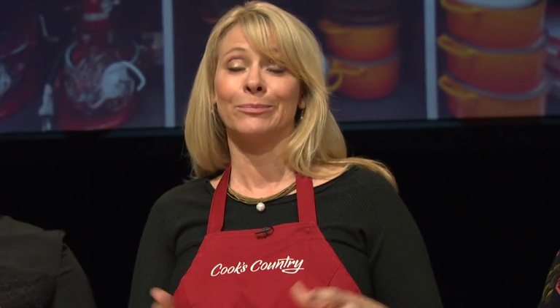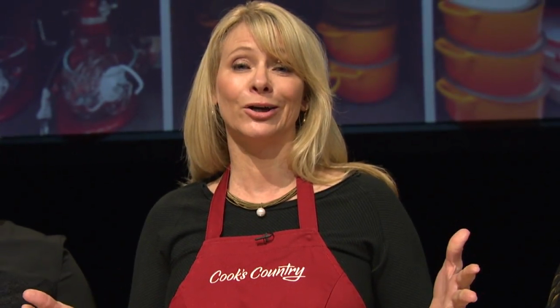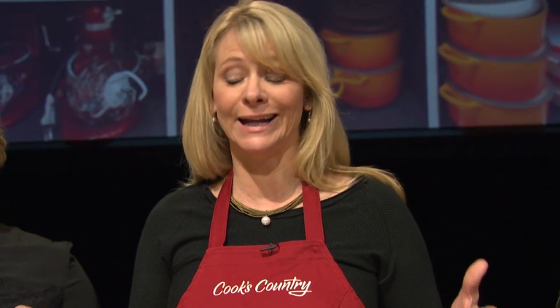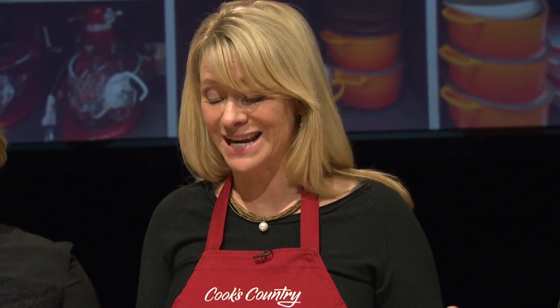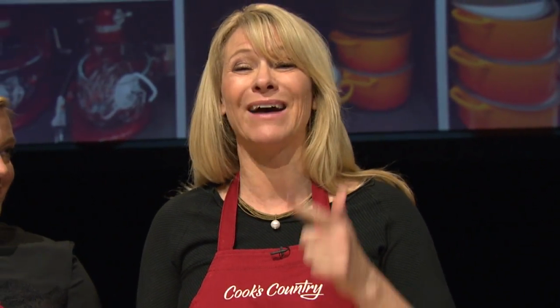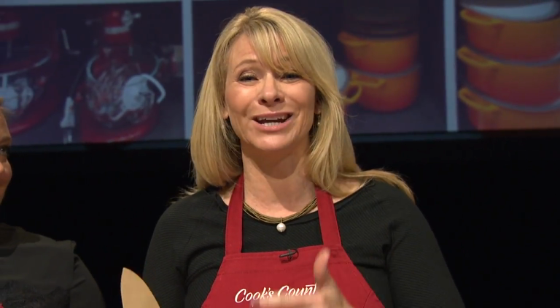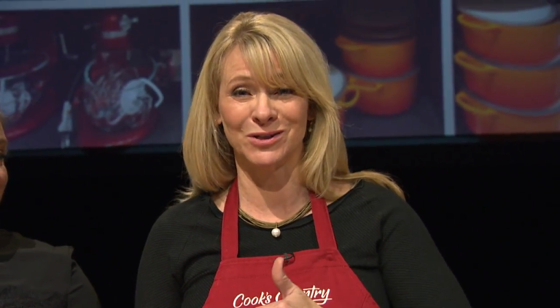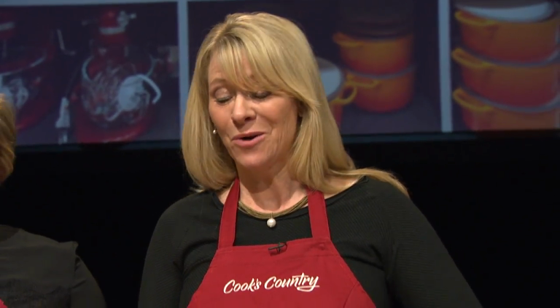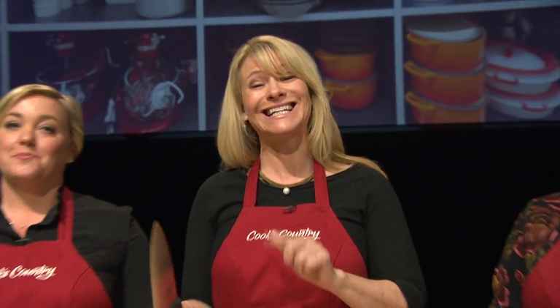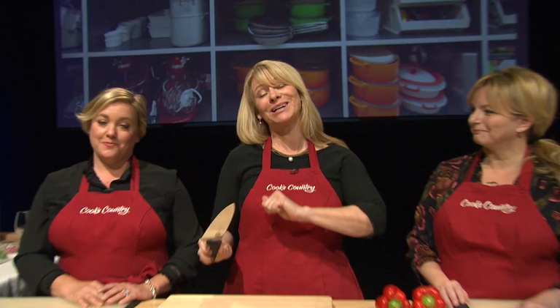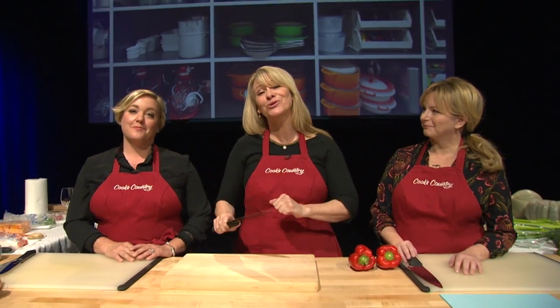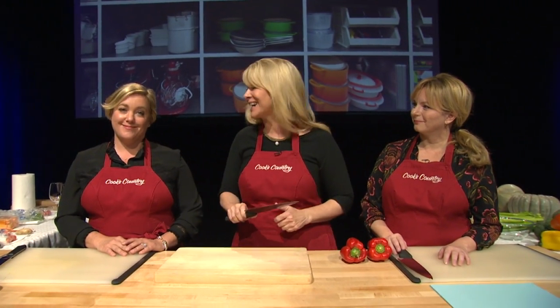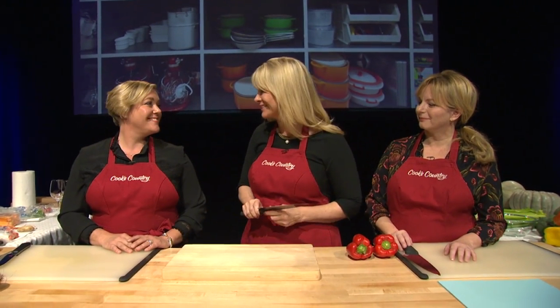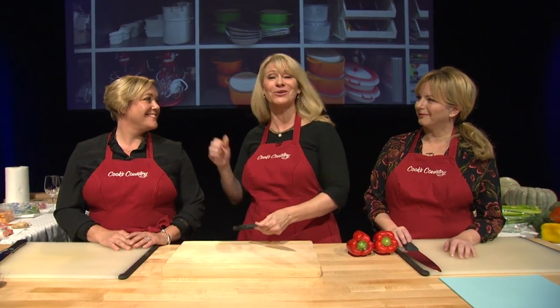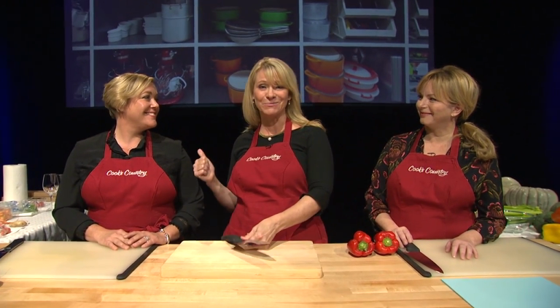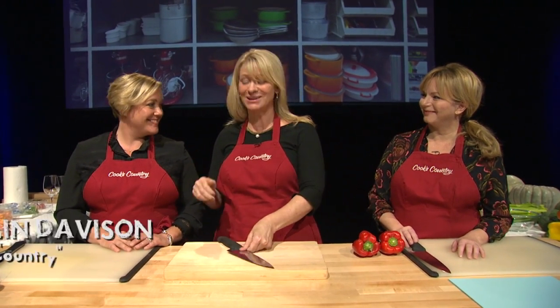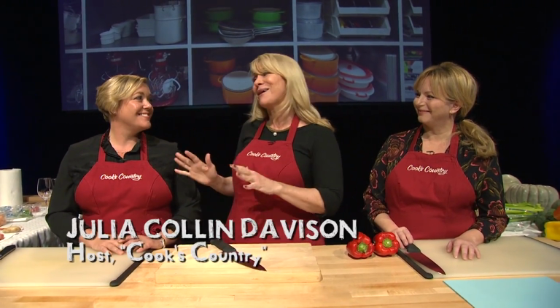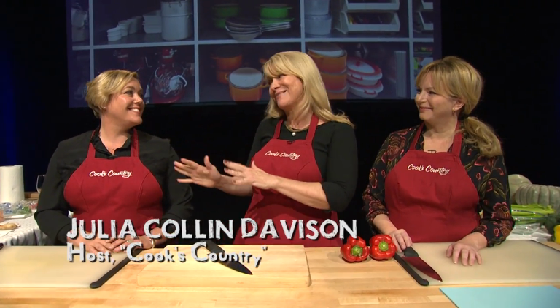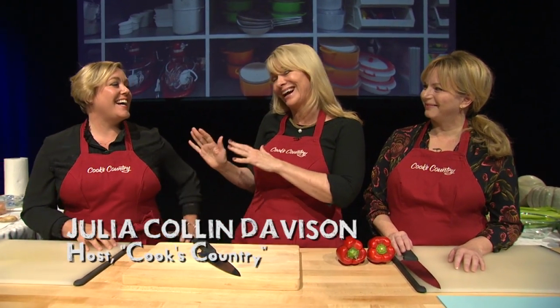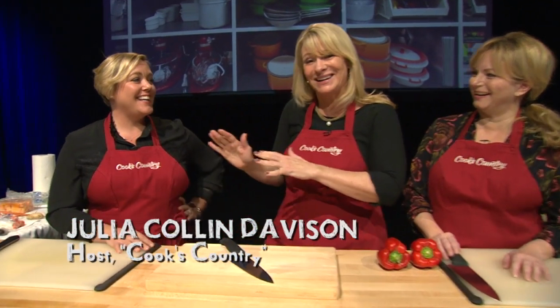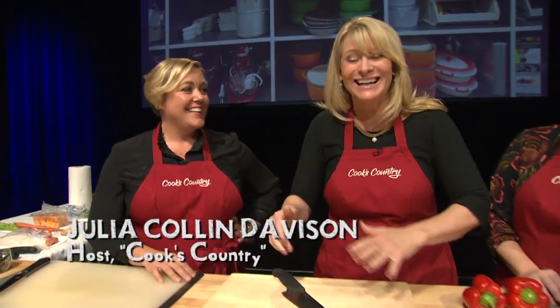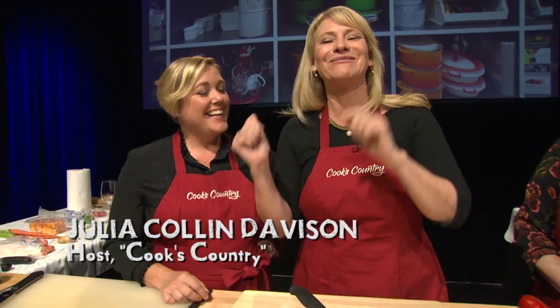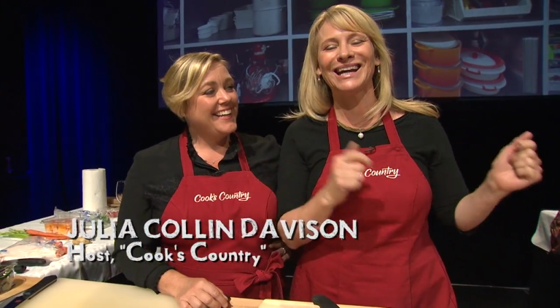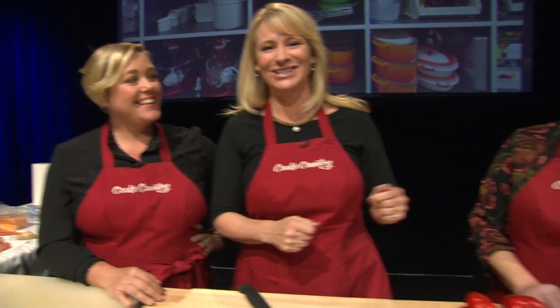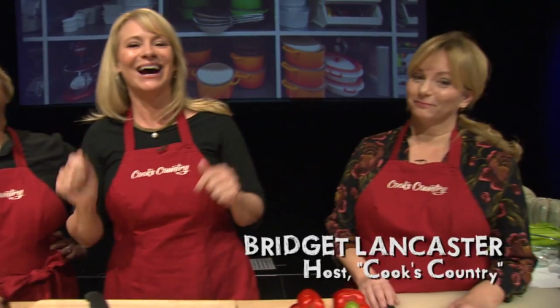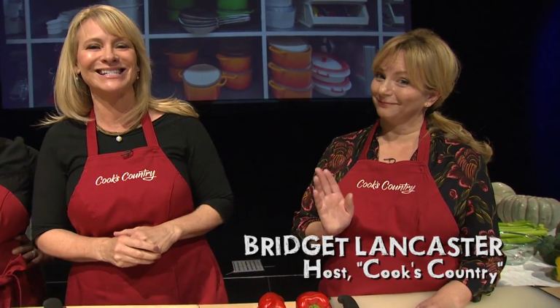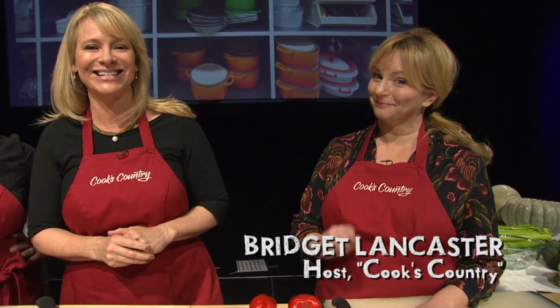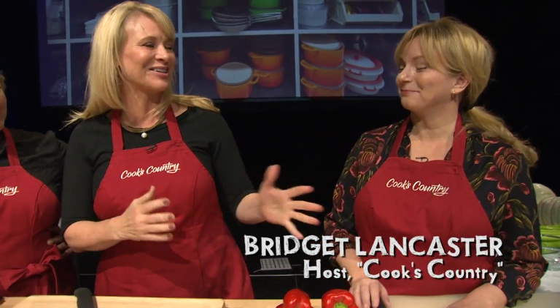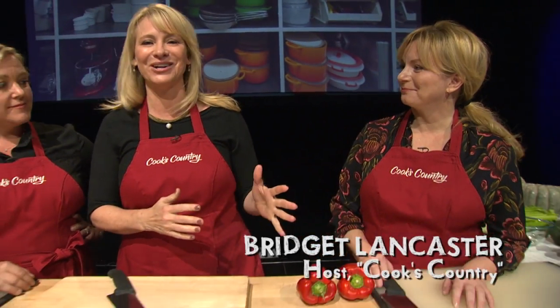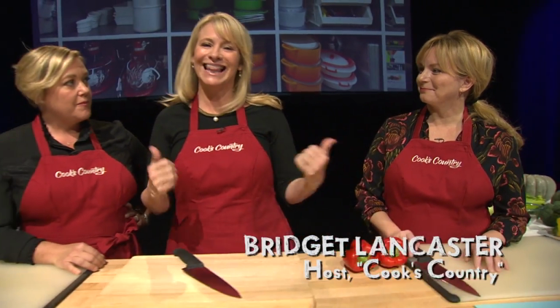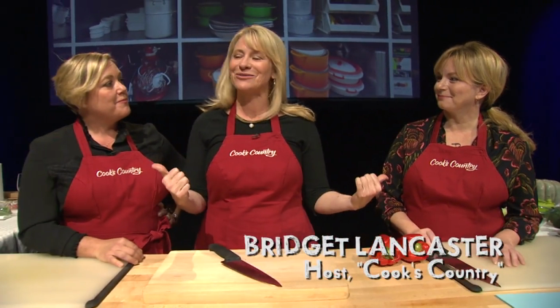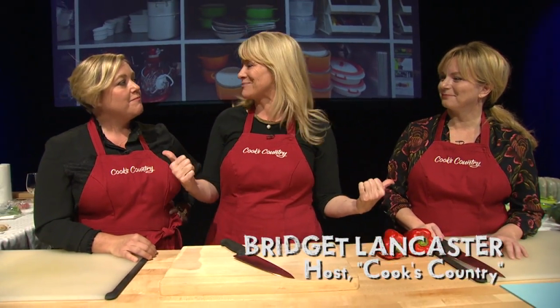Being good at anything means you have the right tools. Today I'm going to improve my knife skills with two experts. I'm okay, but I expect to learn. I'm with Julia and Bridget of America's Test Kitchen and Cook's Country, and these are the real experts.